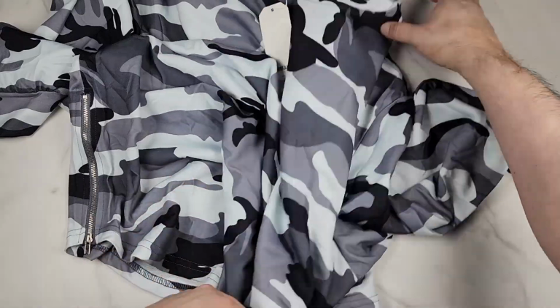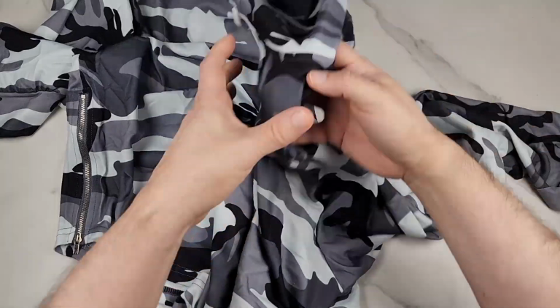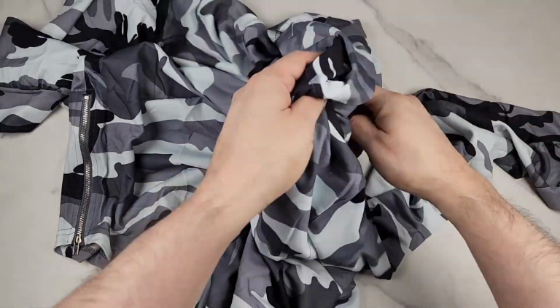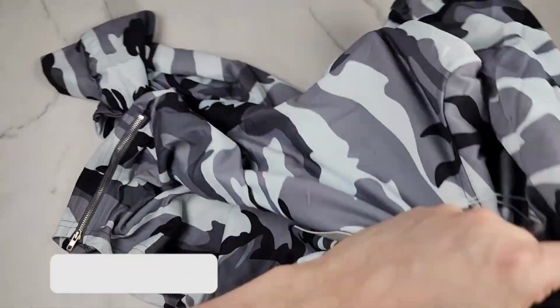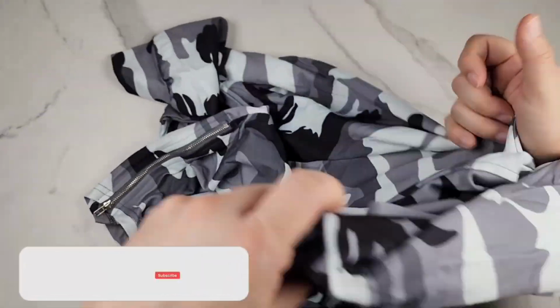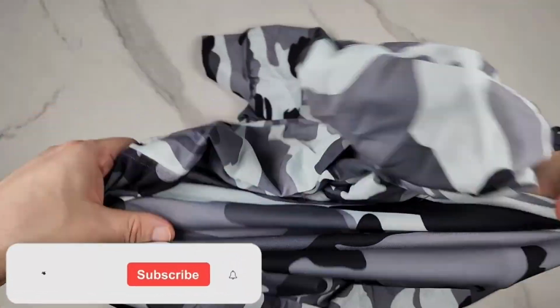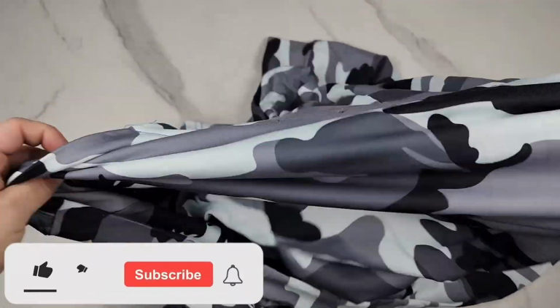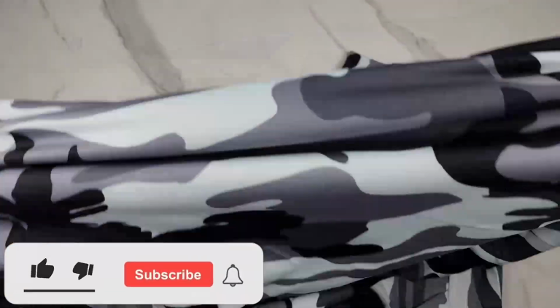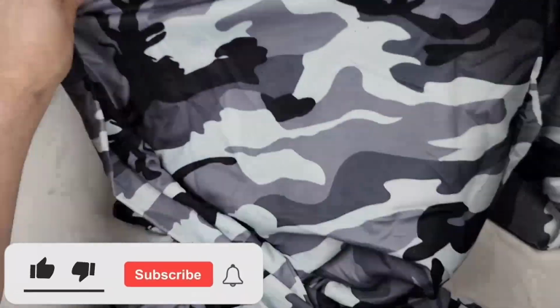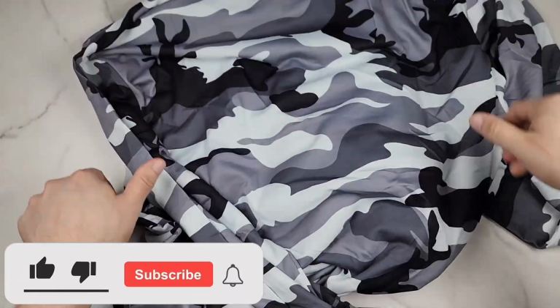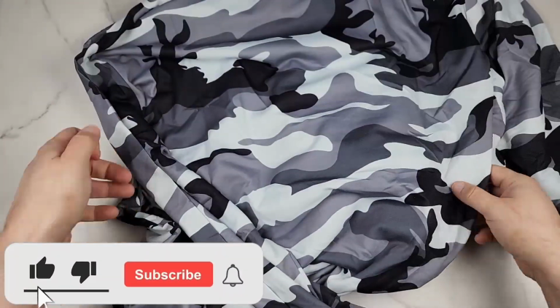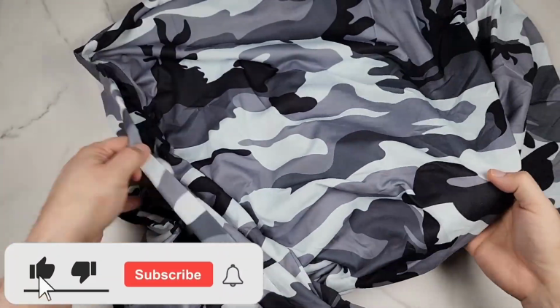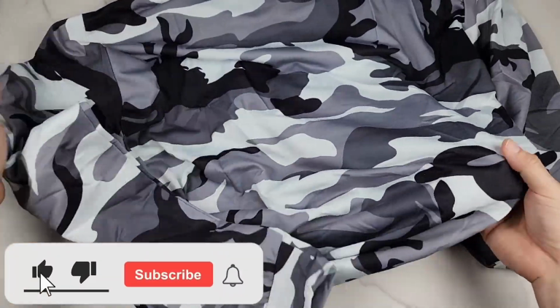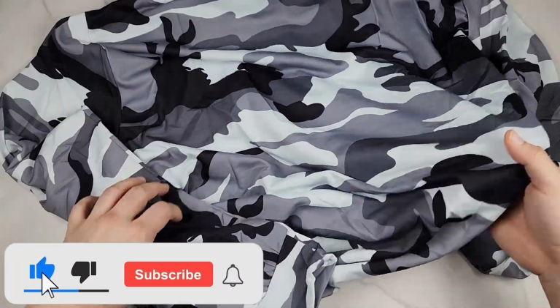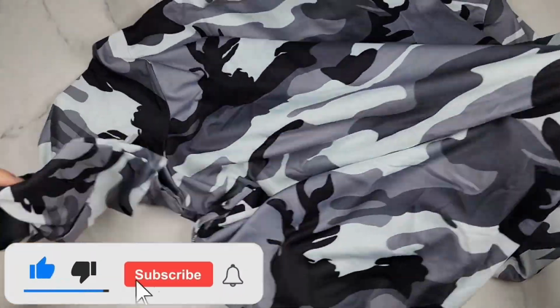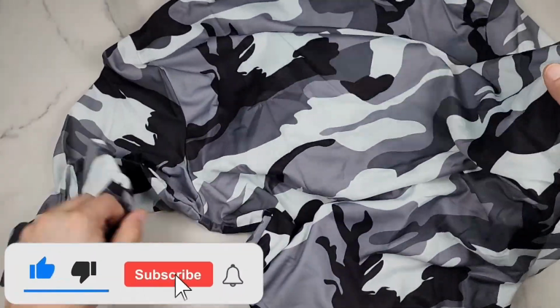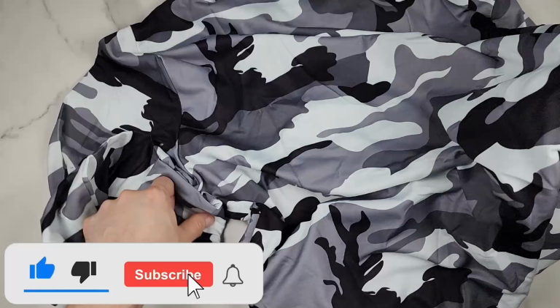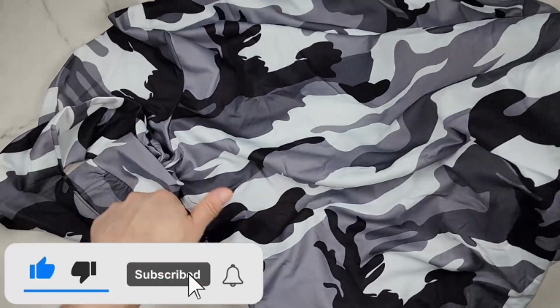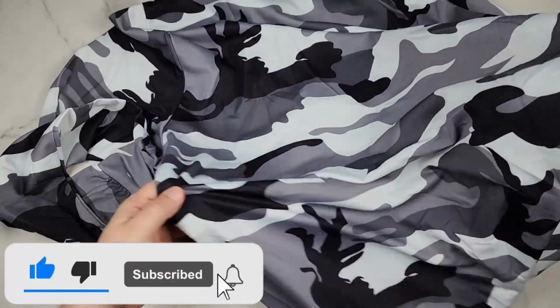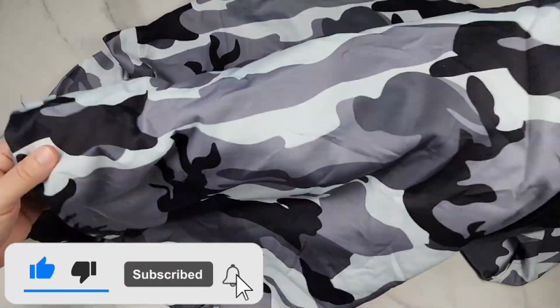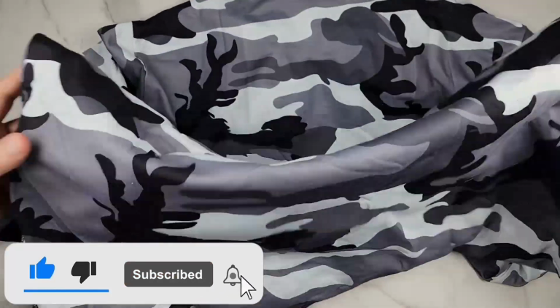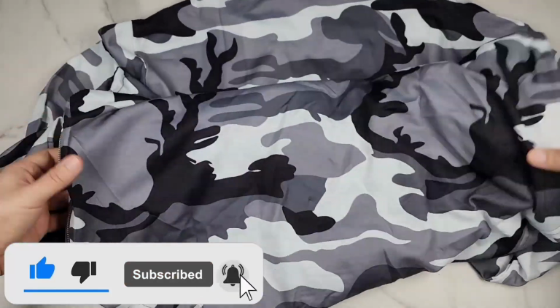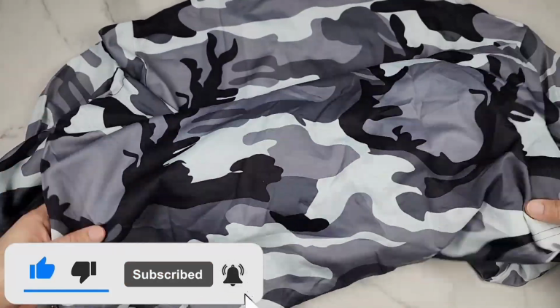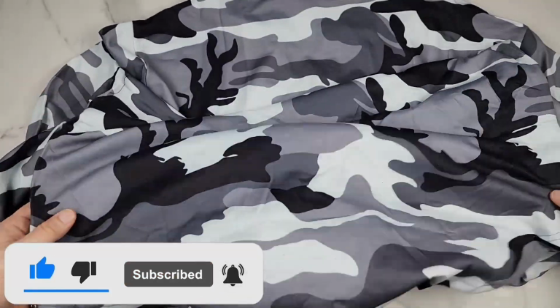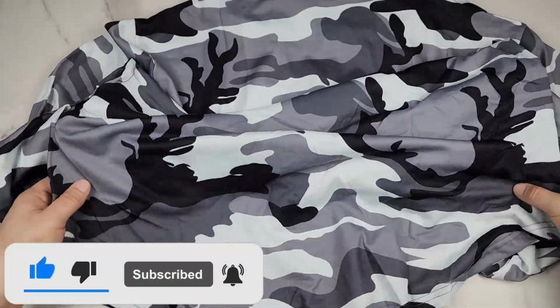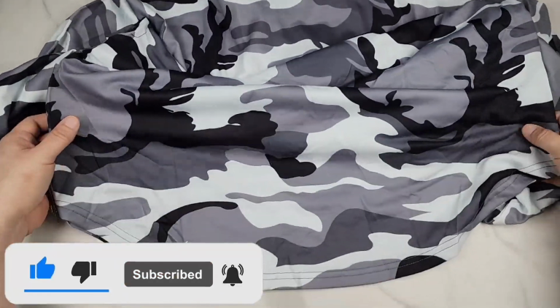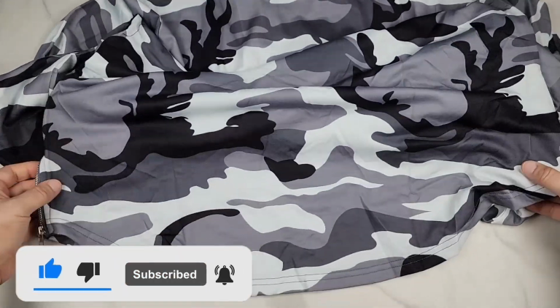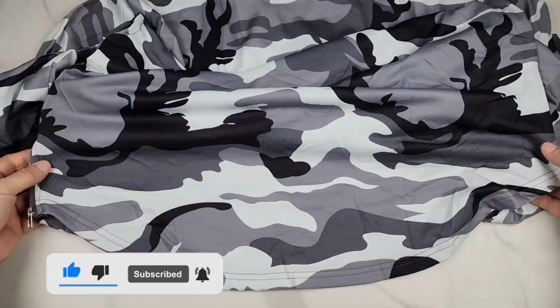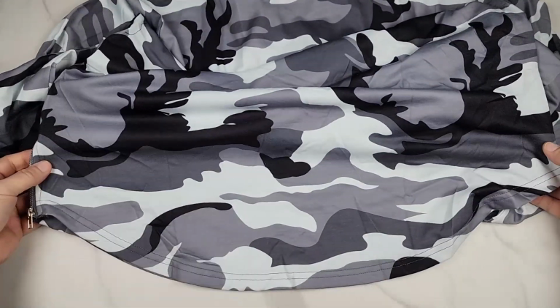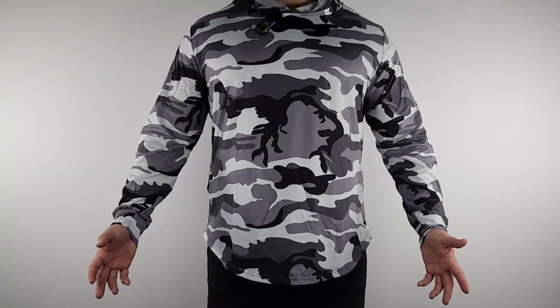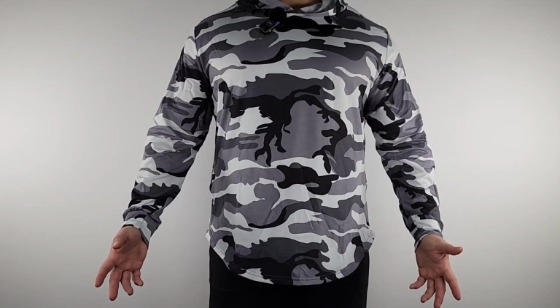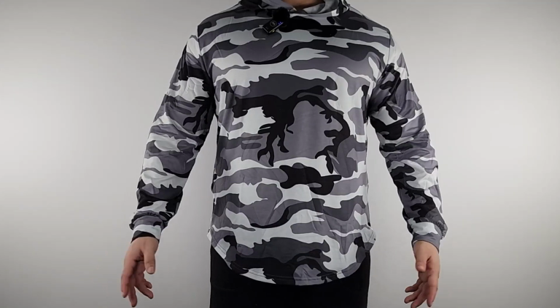On the back it's the same continuation of the camo pattern. They have different colors available, so whatever style you get, that pattern will carry through to the back as well.